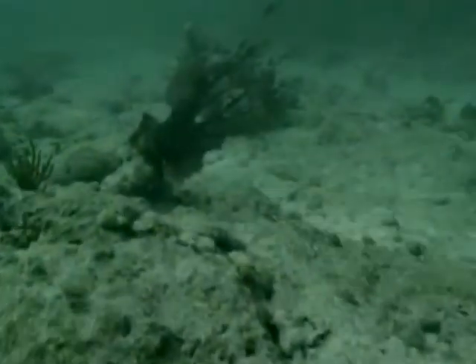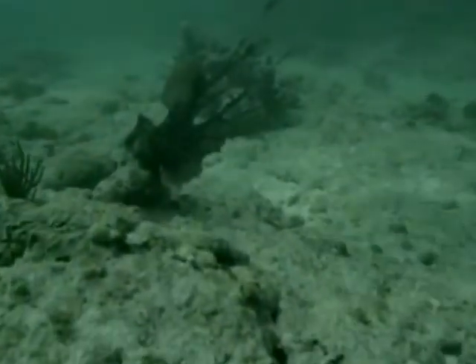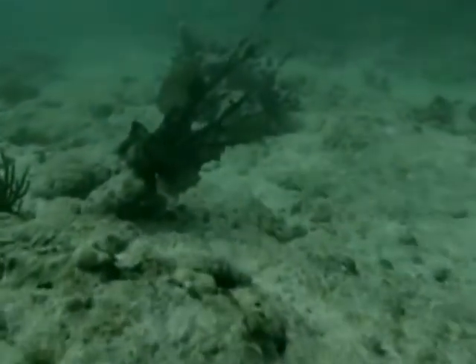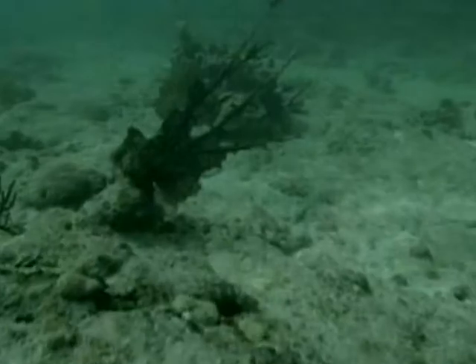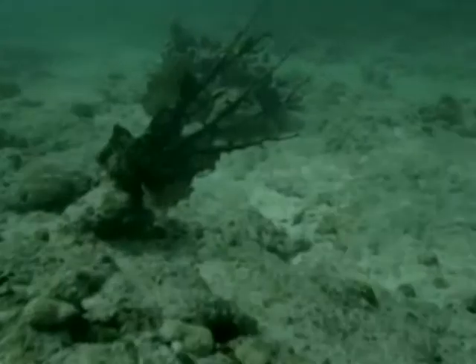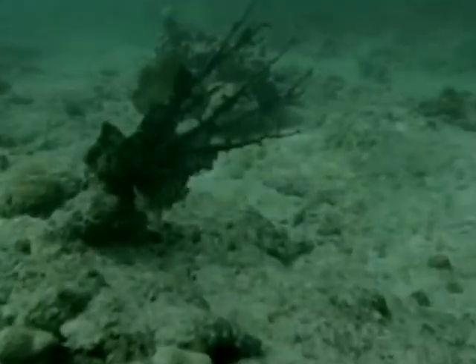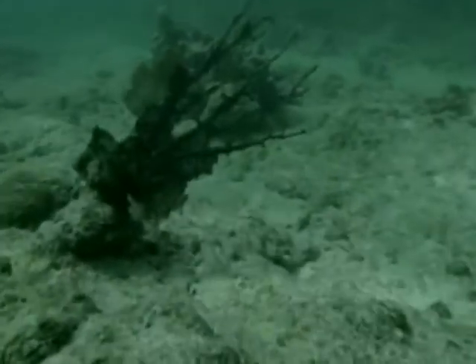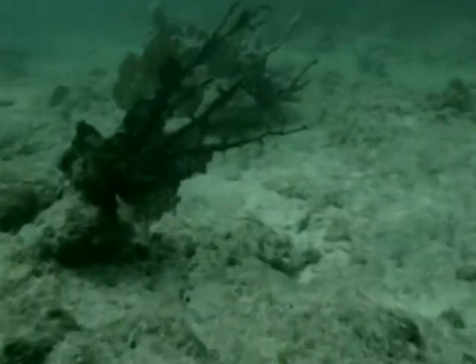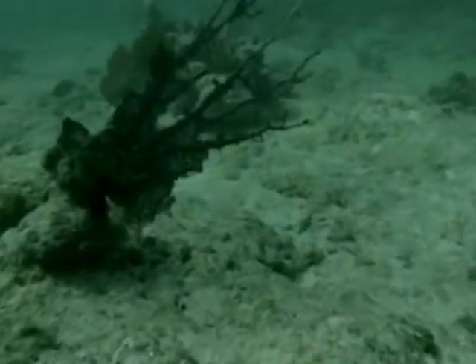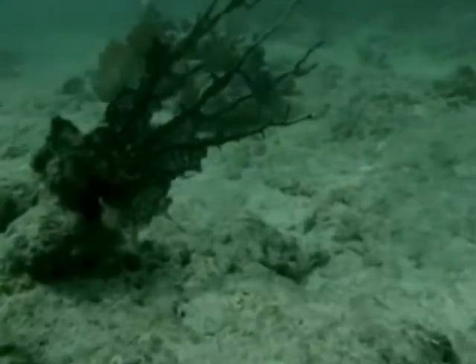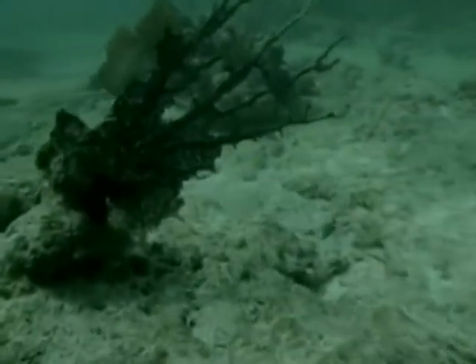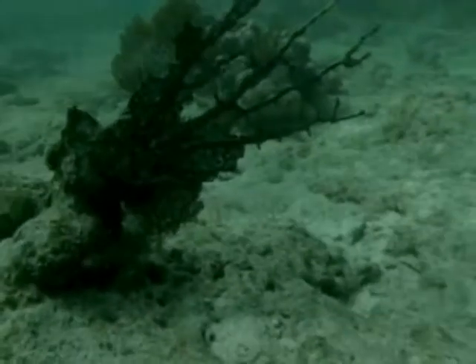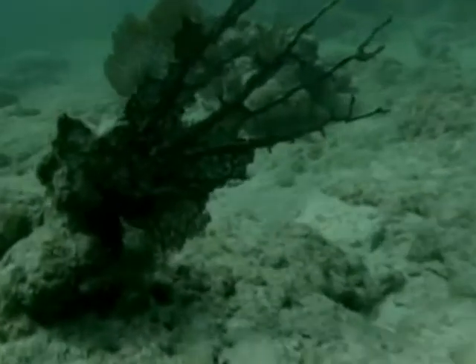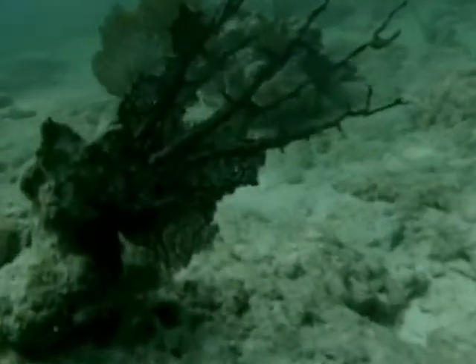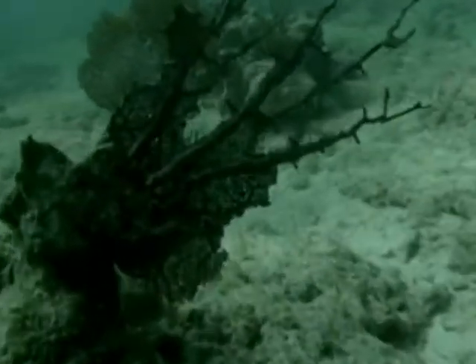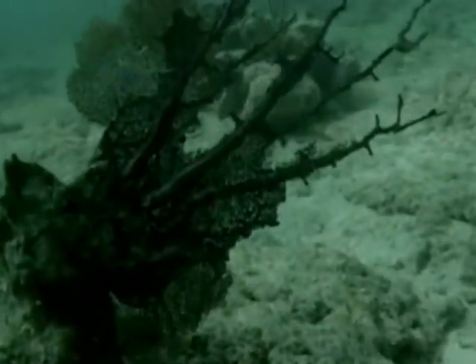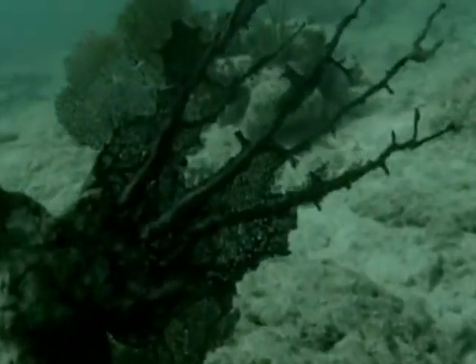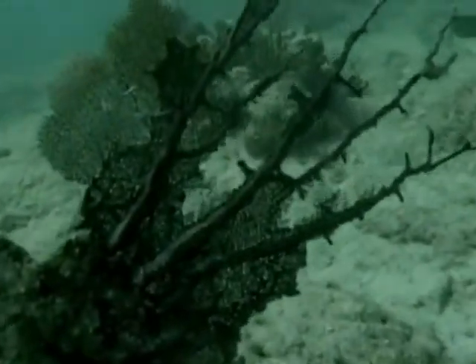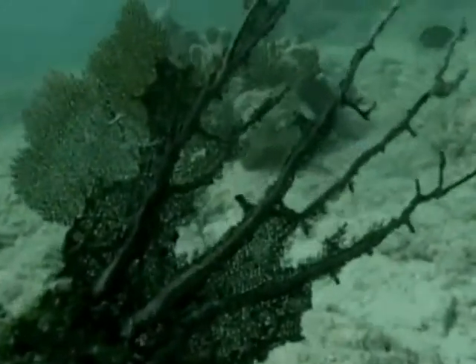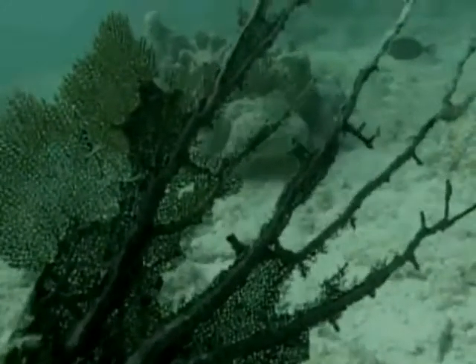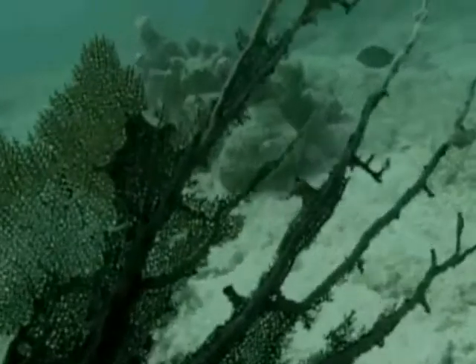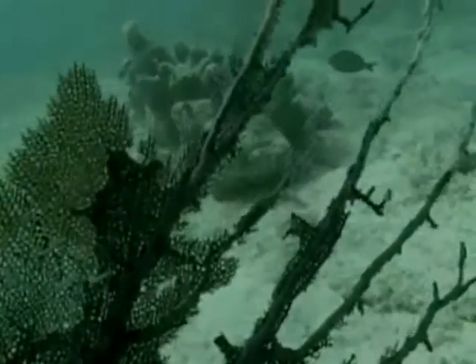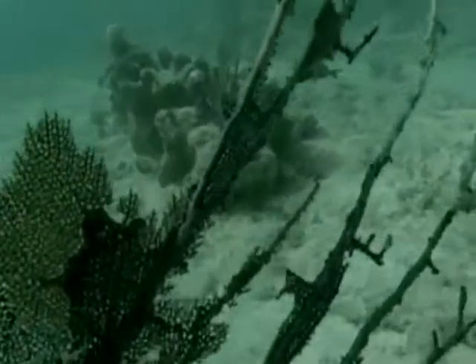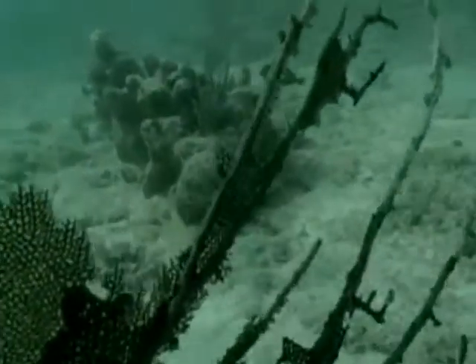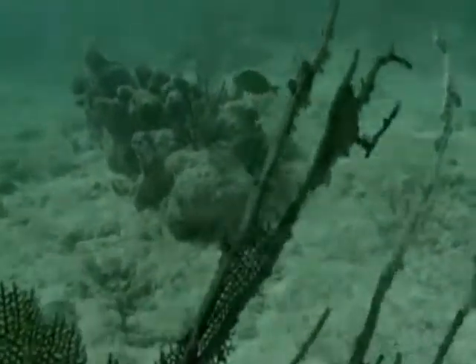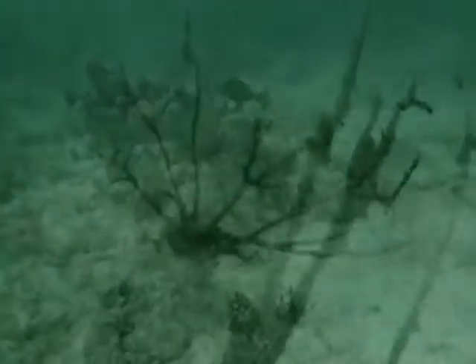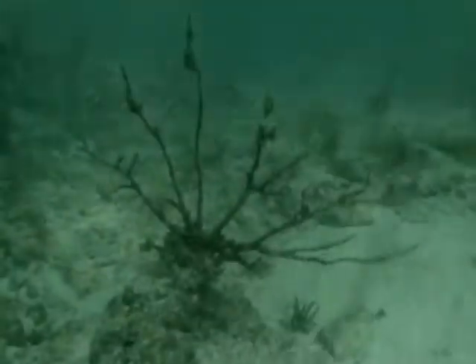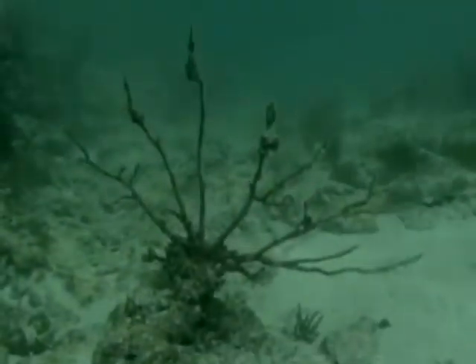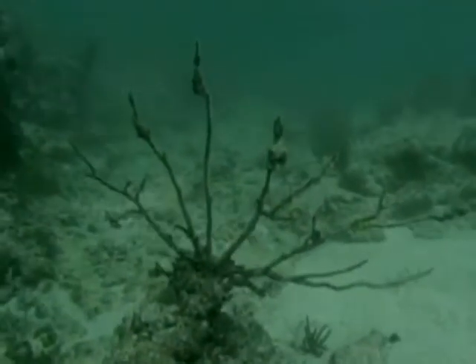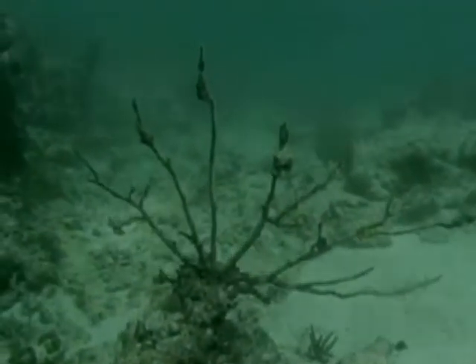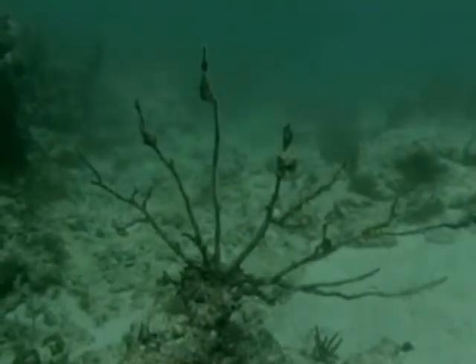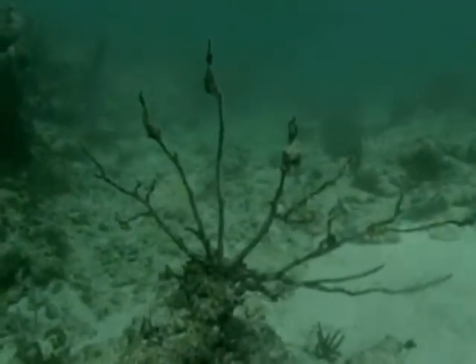Recently, the fans have been dying at an alarming rate. A land-based fungus called Aspergillus has been infecting Sea Fans throughout the Caribbean, the Bahamas, and the Florida Keys.